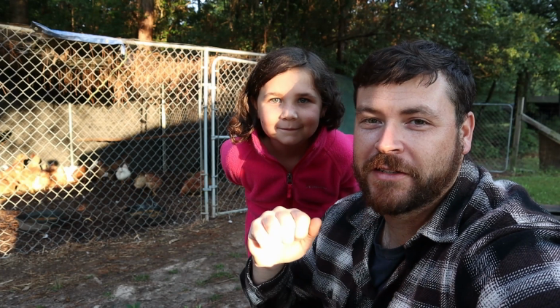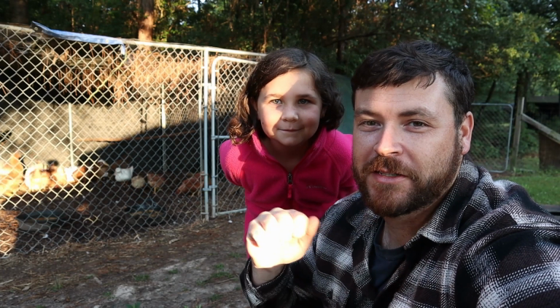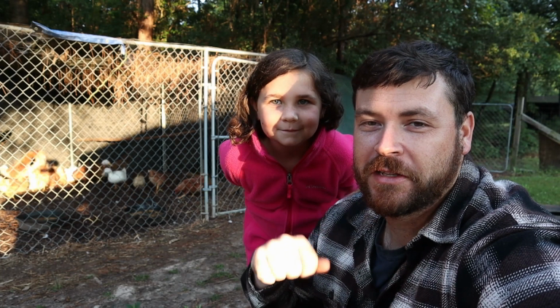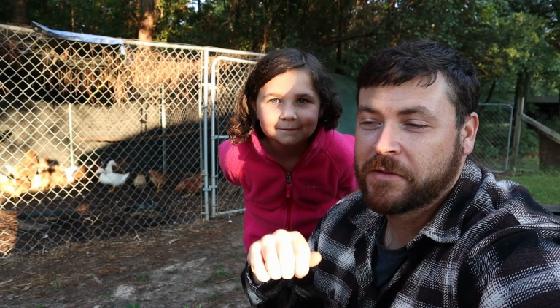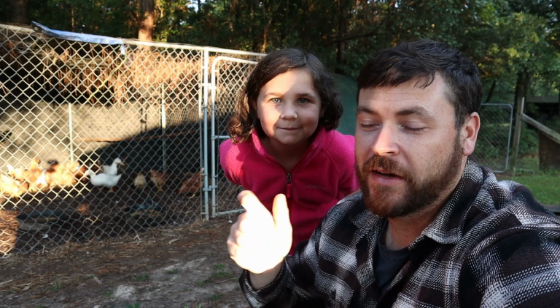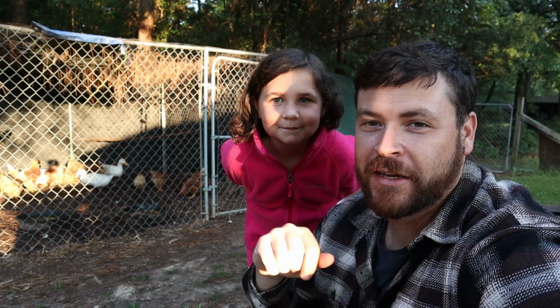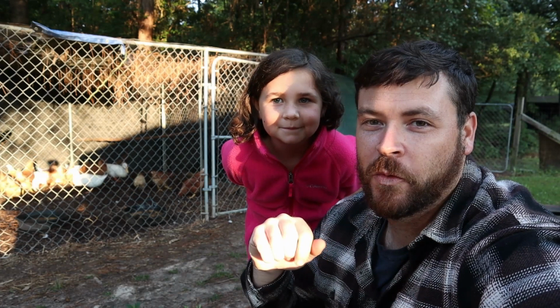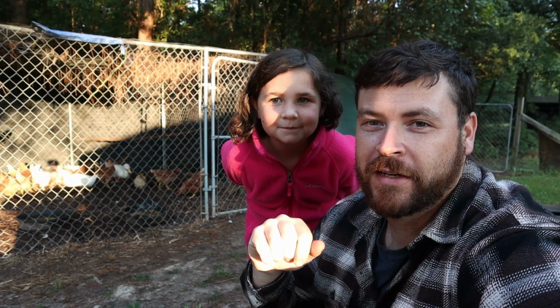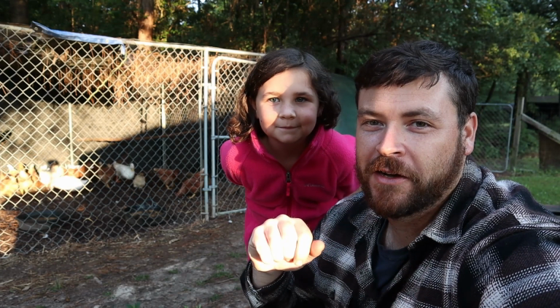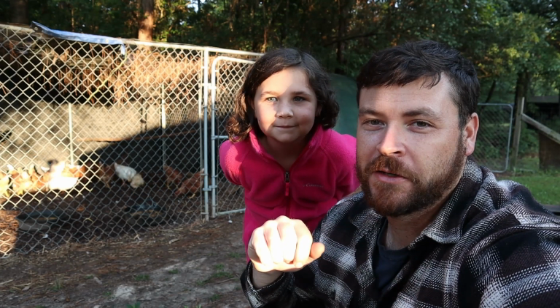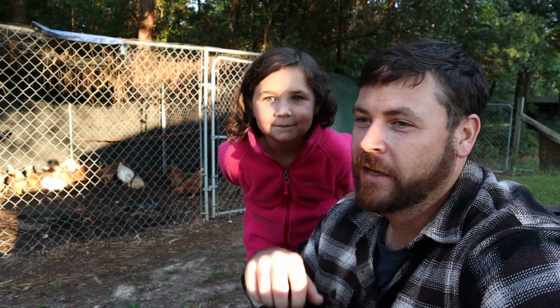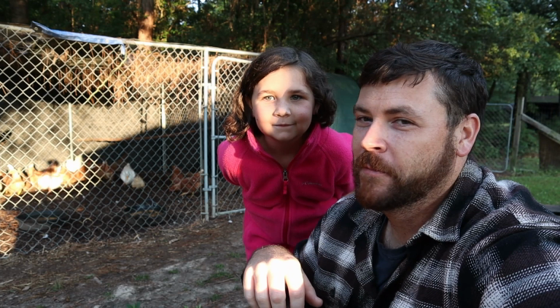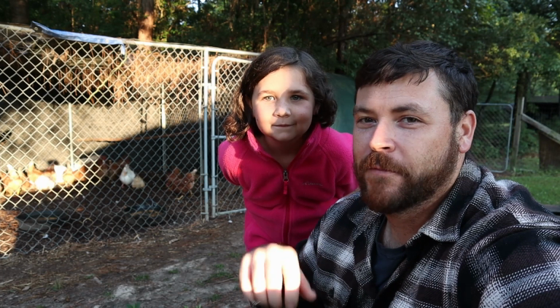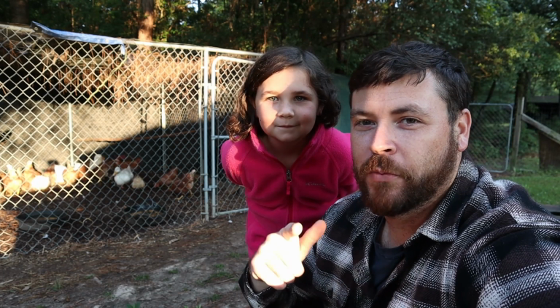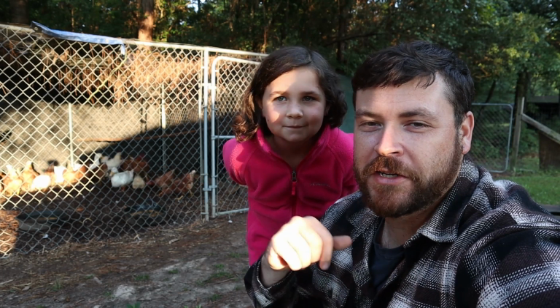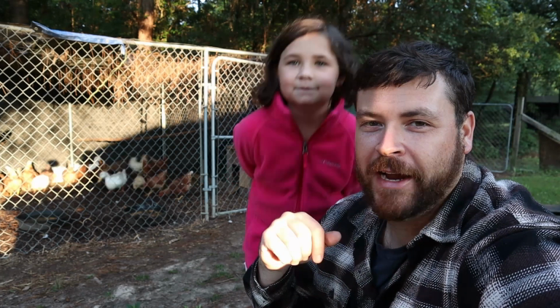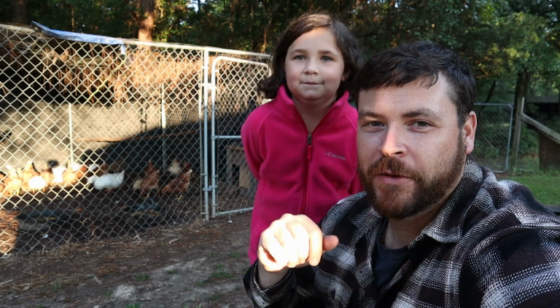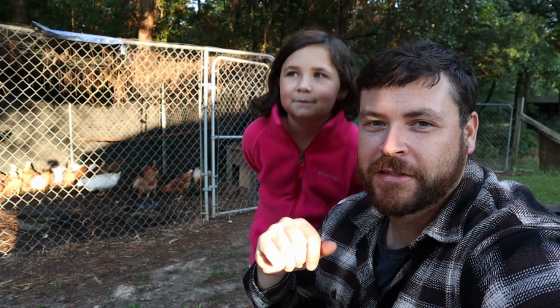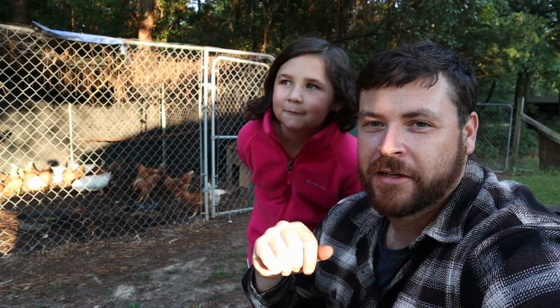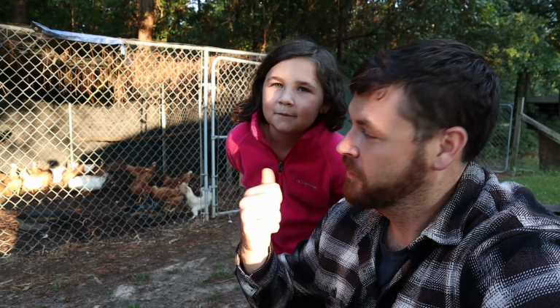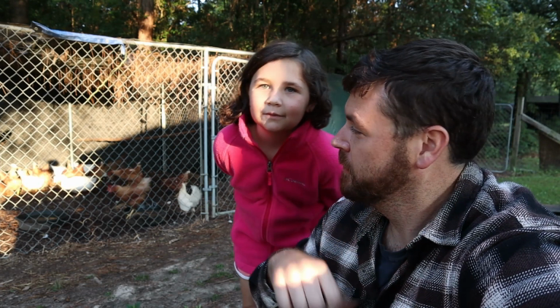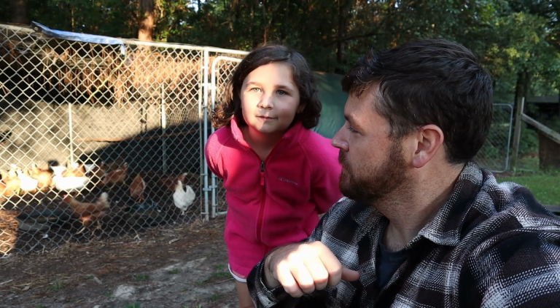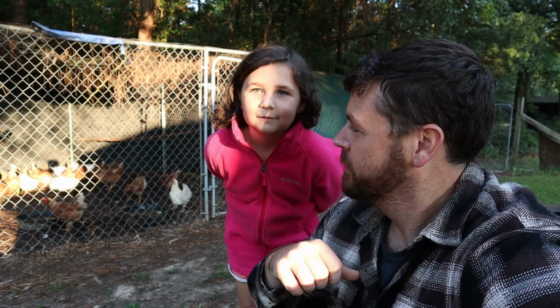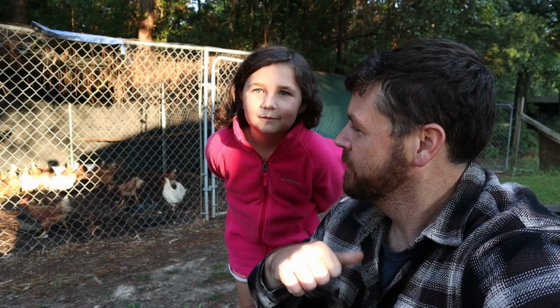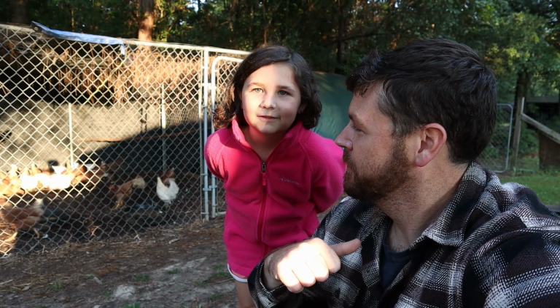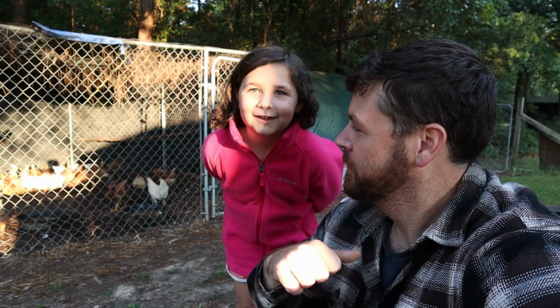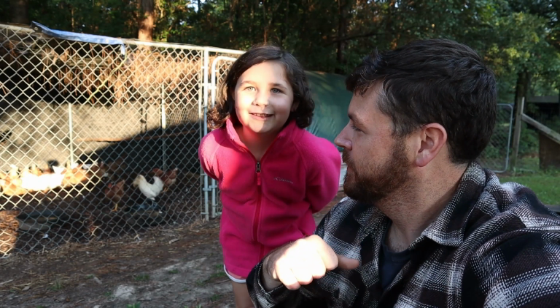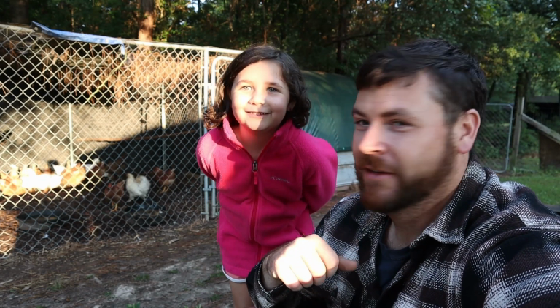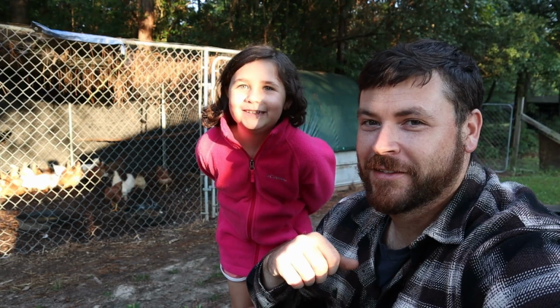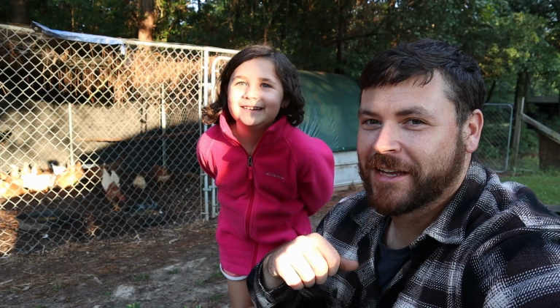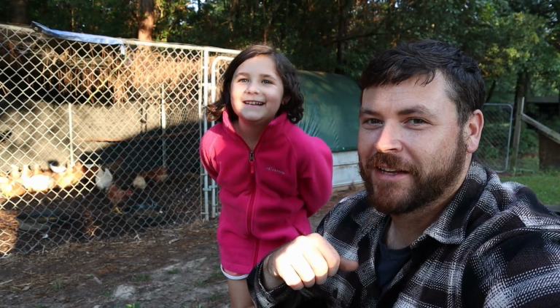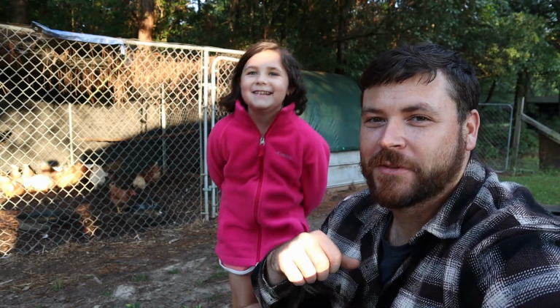Hey, this is what it's all about - we're learning every single day. I'm gonna go inside, it's time for me to get some sleep so I can go to work tonight. We appreciate you hanging out with us - catch you in the next one.